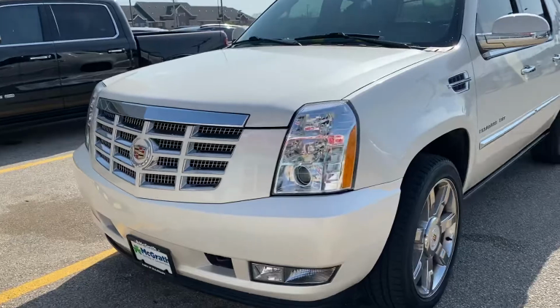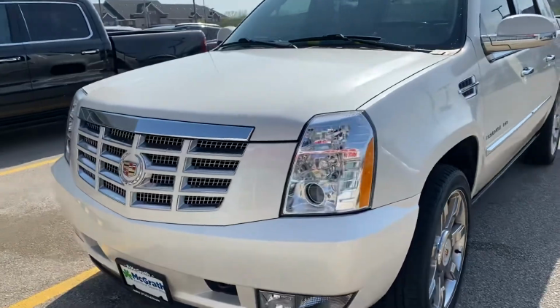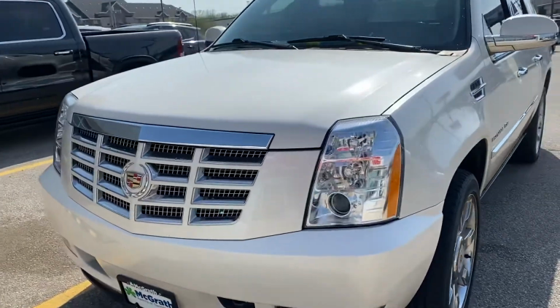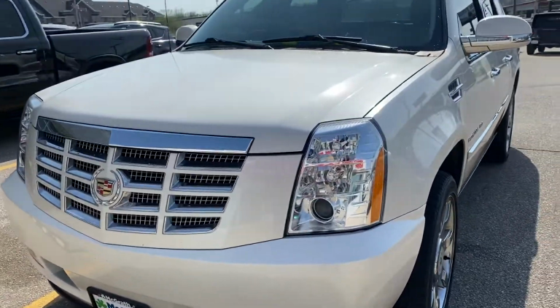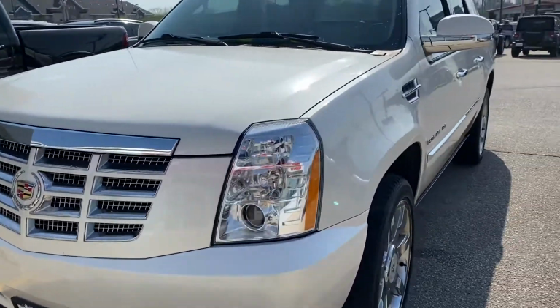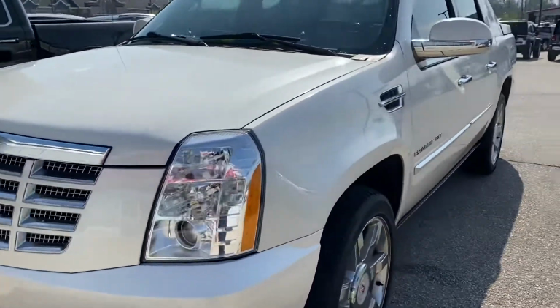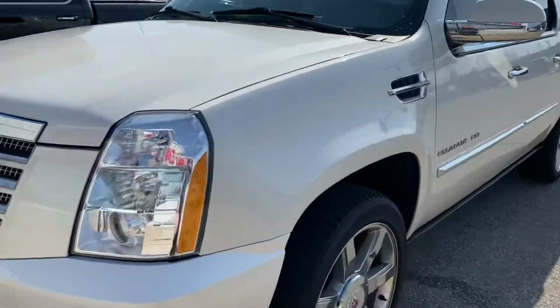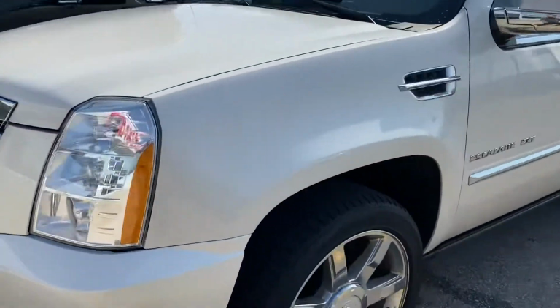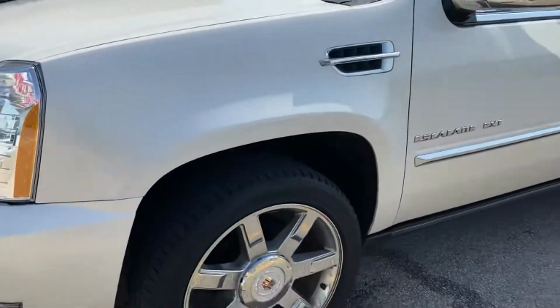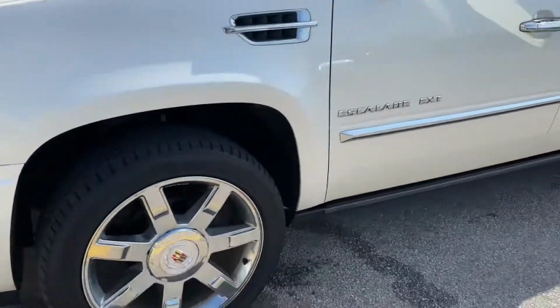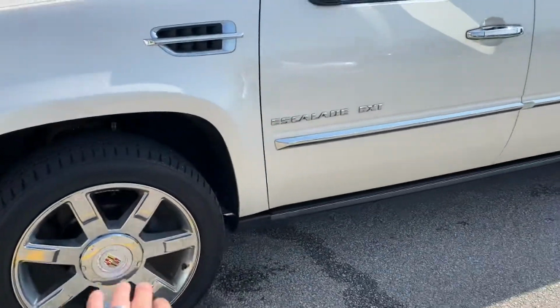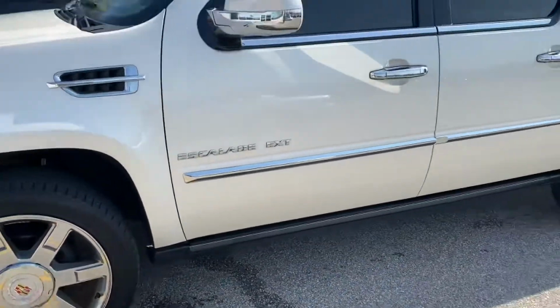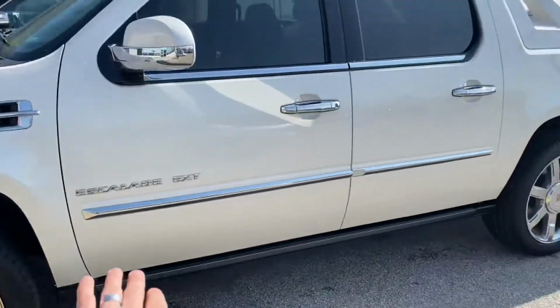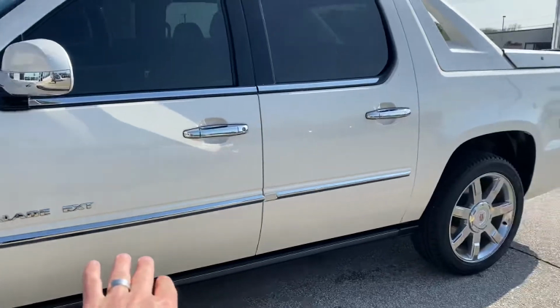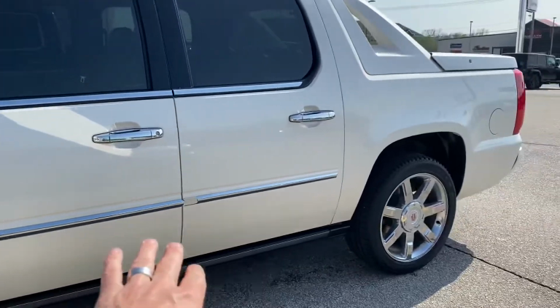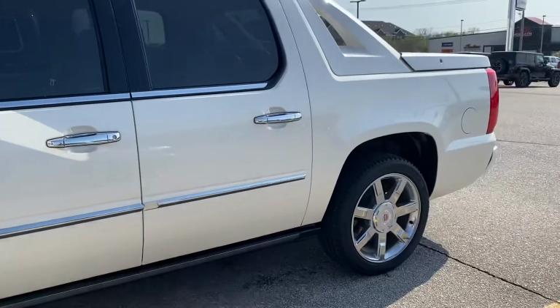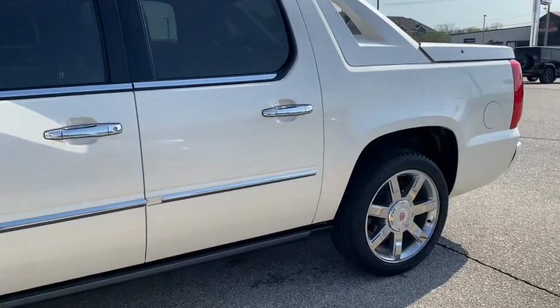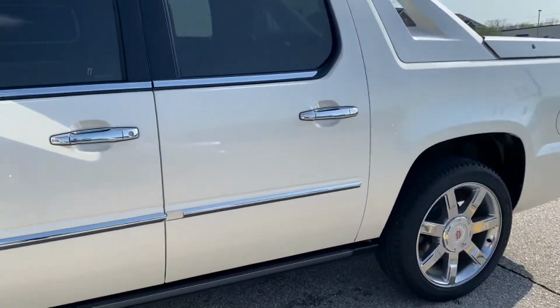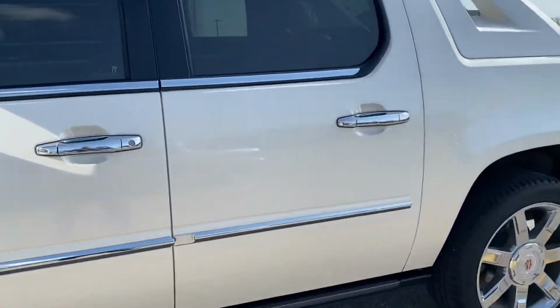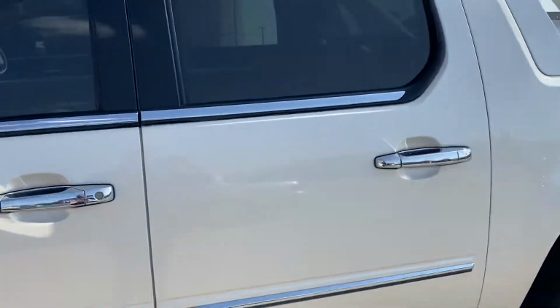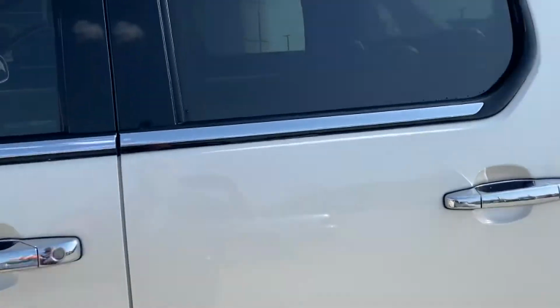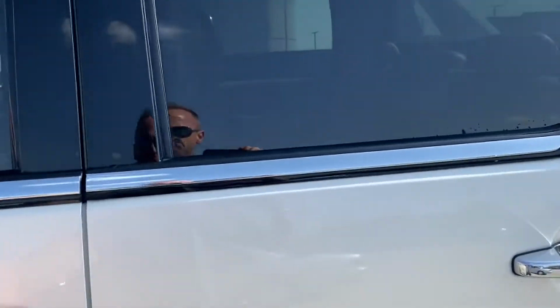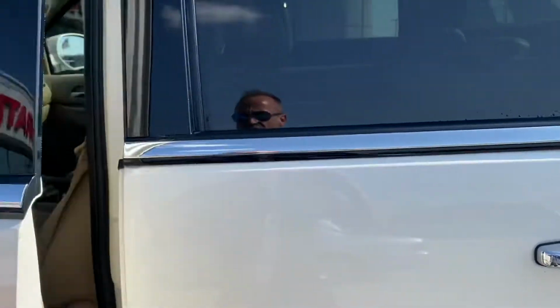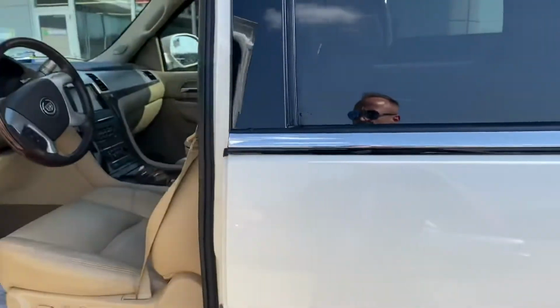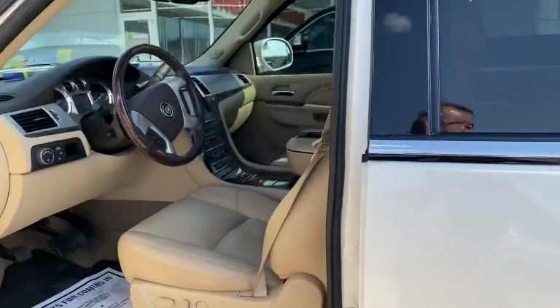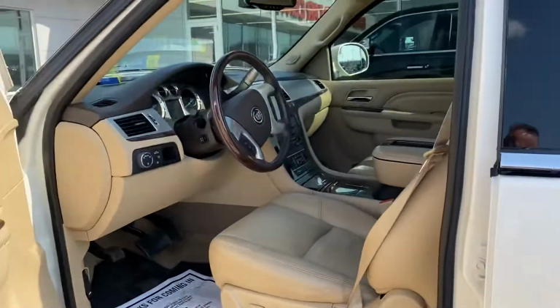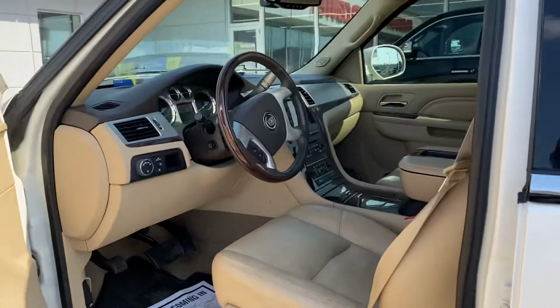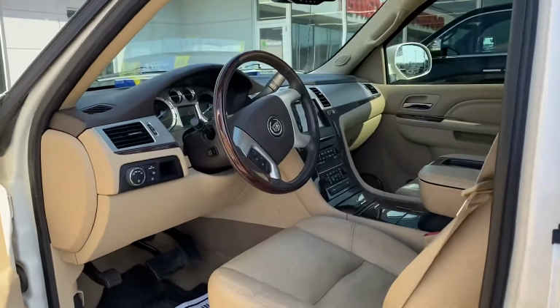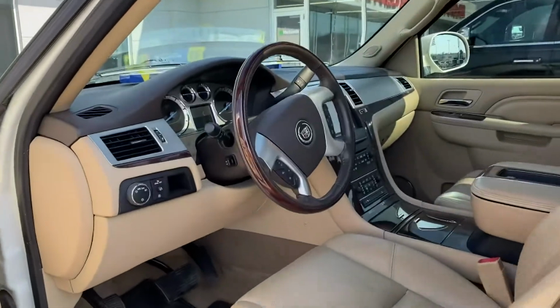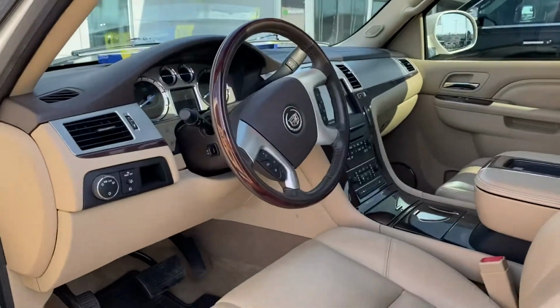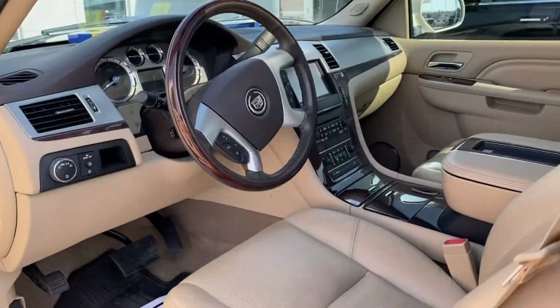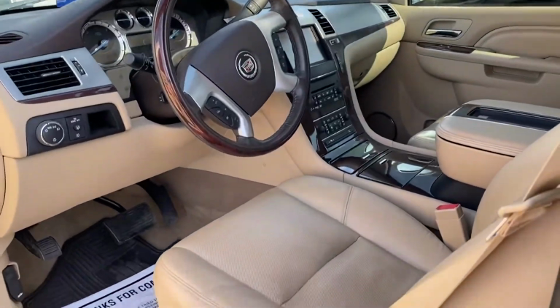It's not completely done with detail because I'll make sure it's really, really stellar. But you can see, it looks really good. It's blingy. The chrome is shiny. It looks really clean.